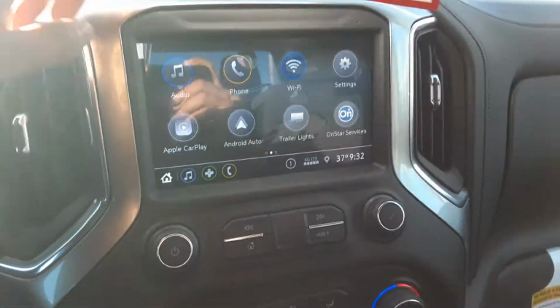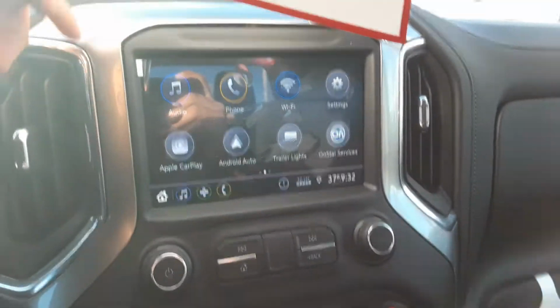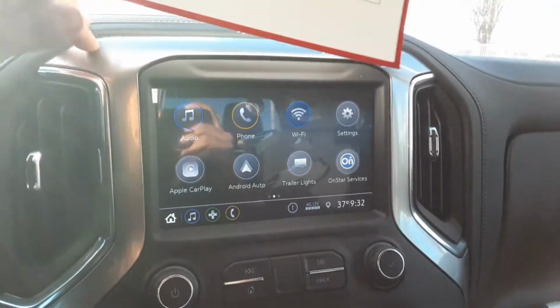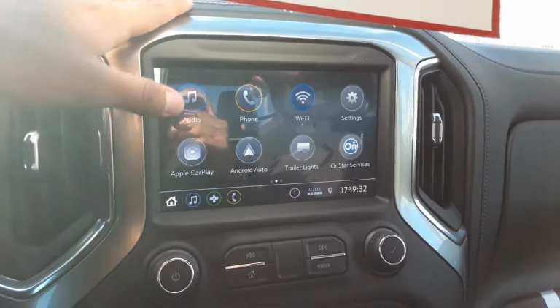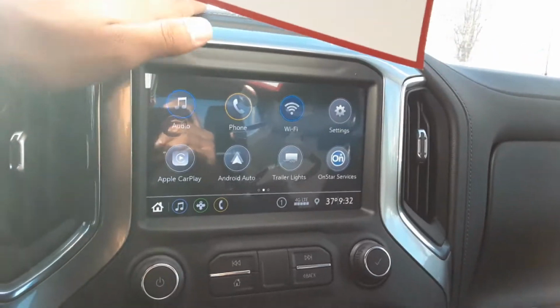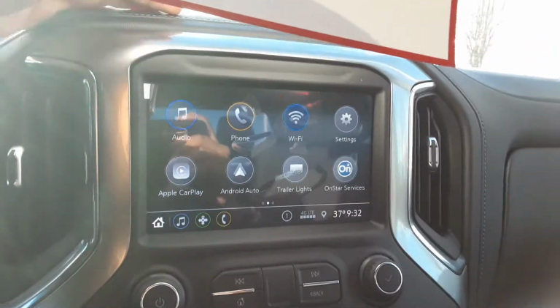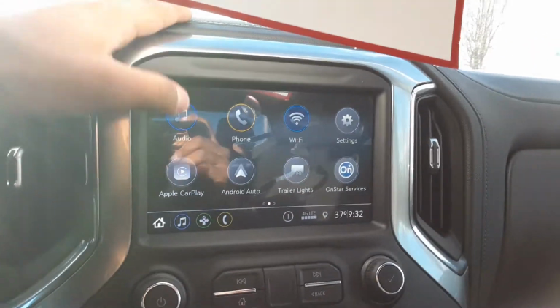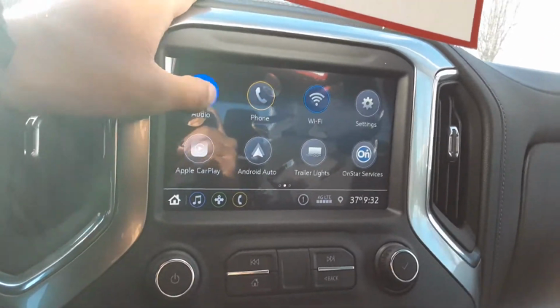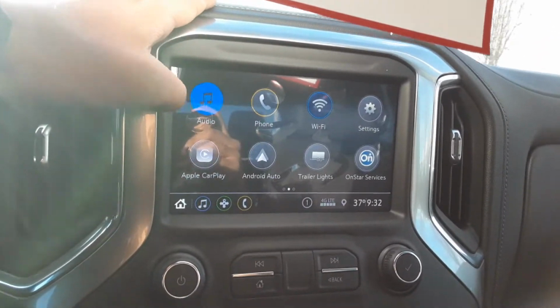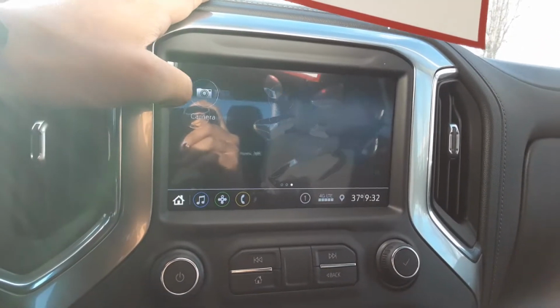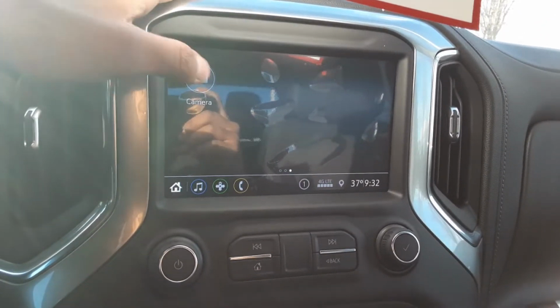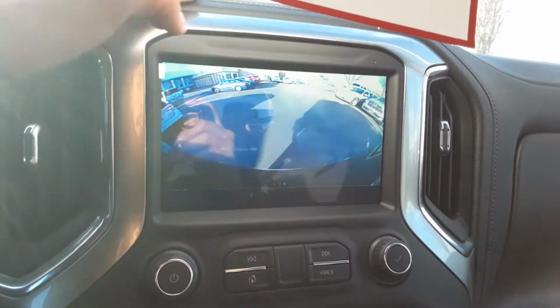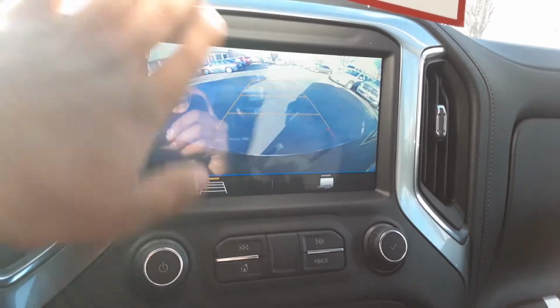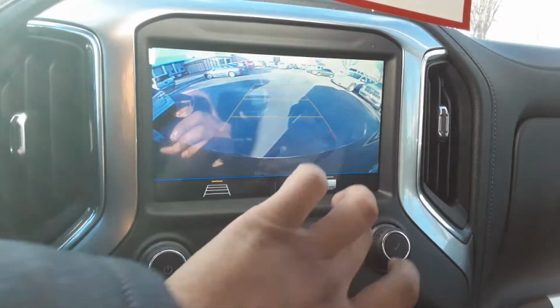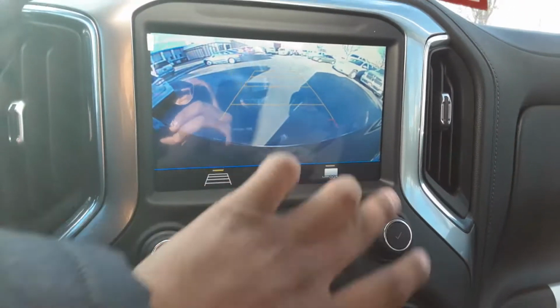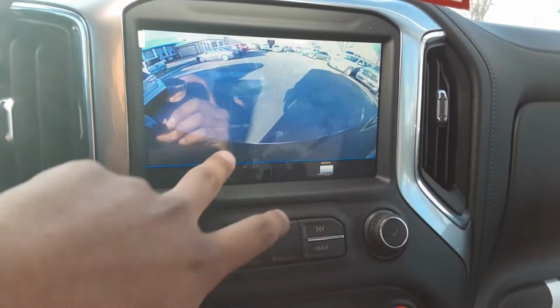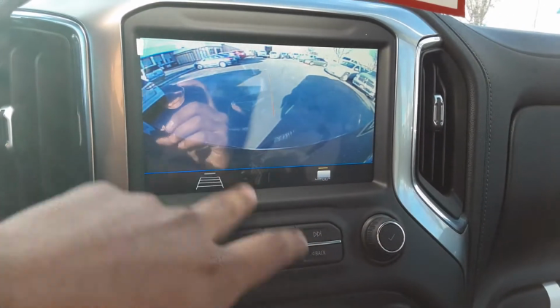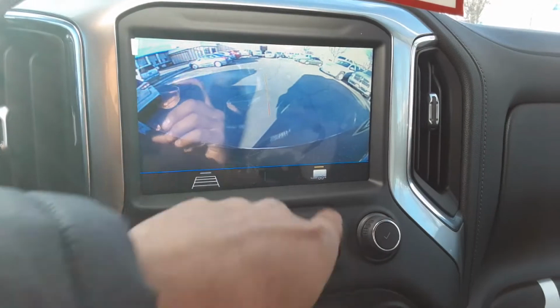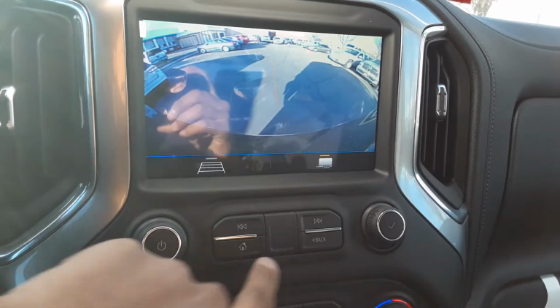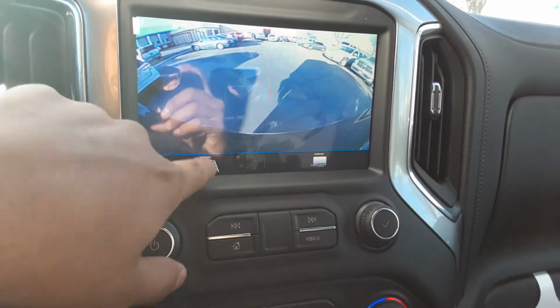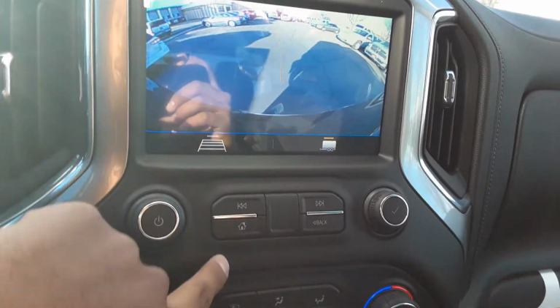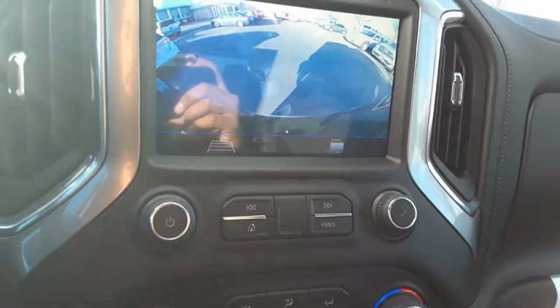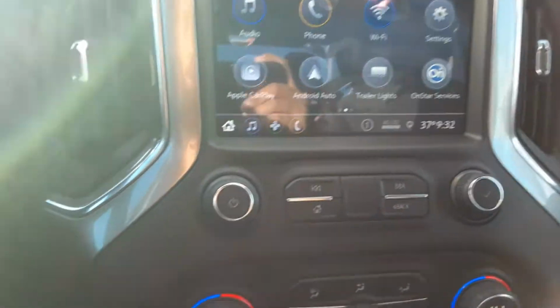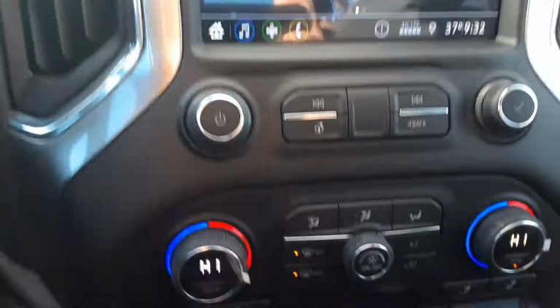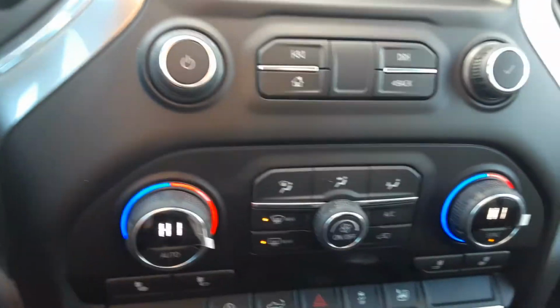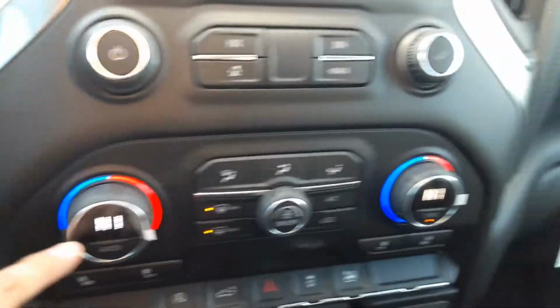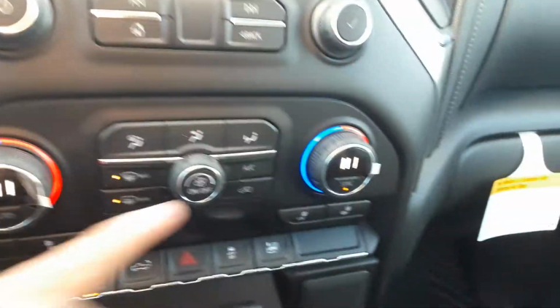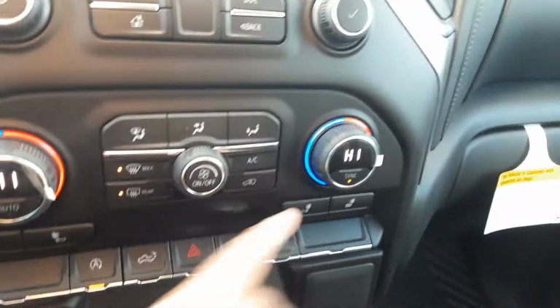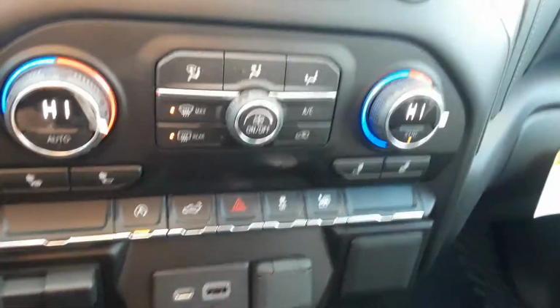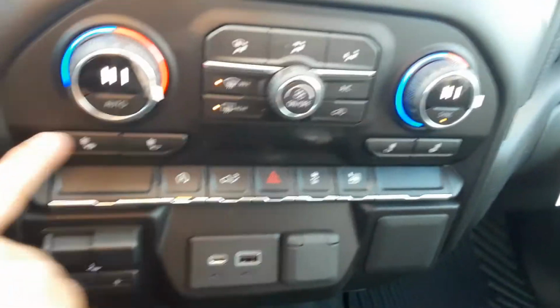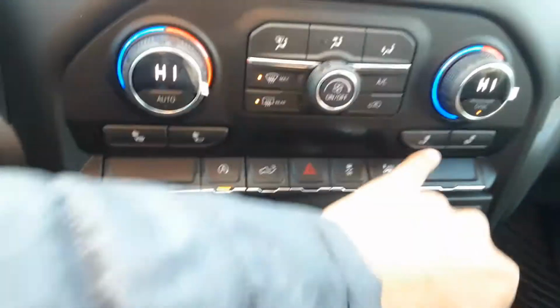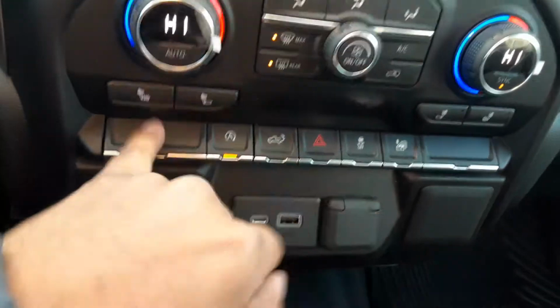You have a six-inch entertainment screen — that's the backup camera I was telling you about, as well as the hitch guidance. You also have dual climate control and heated seats.